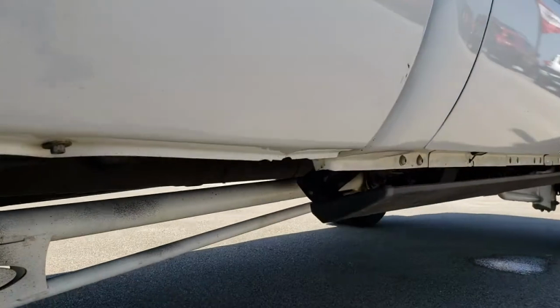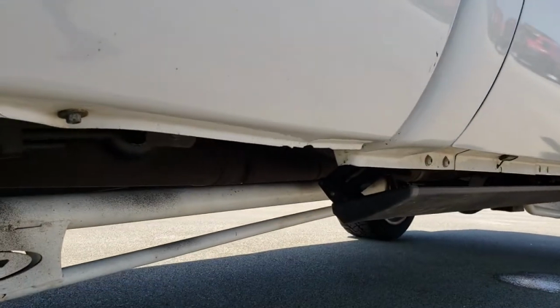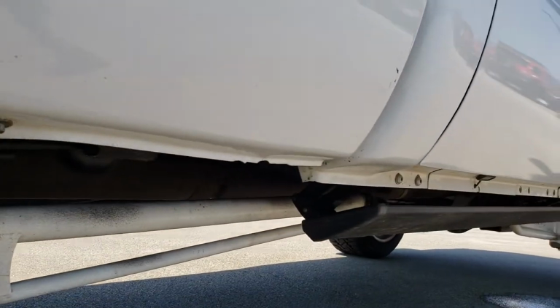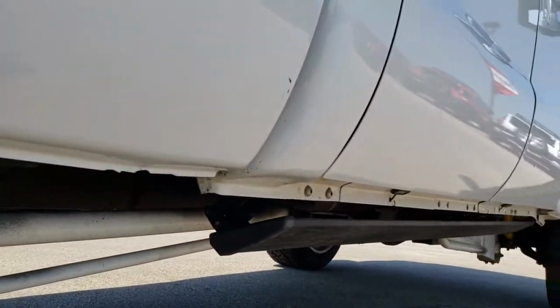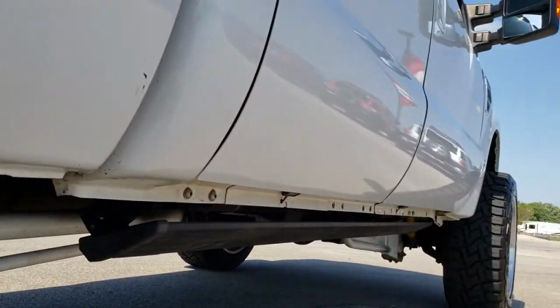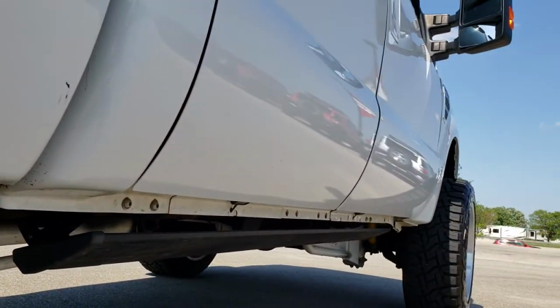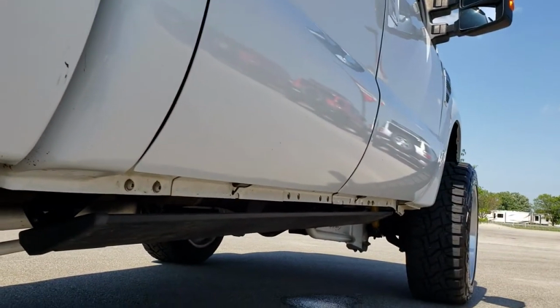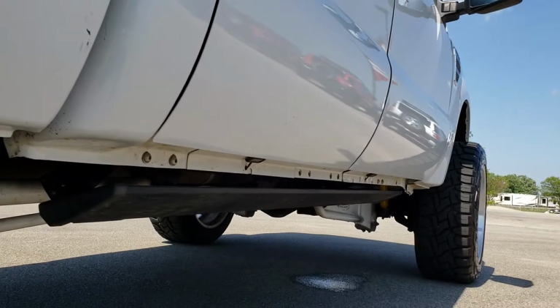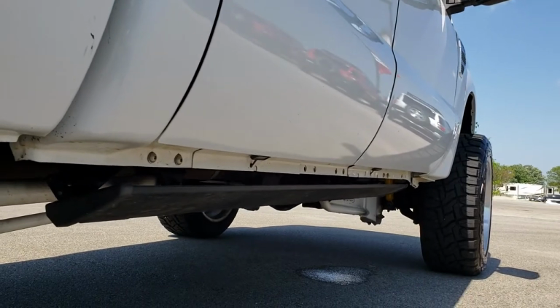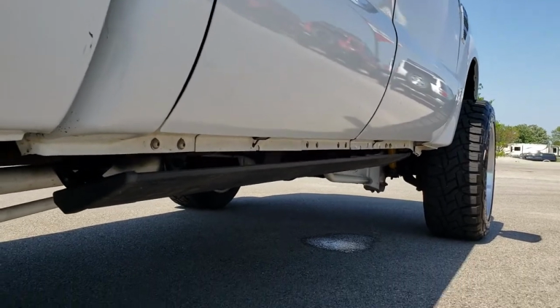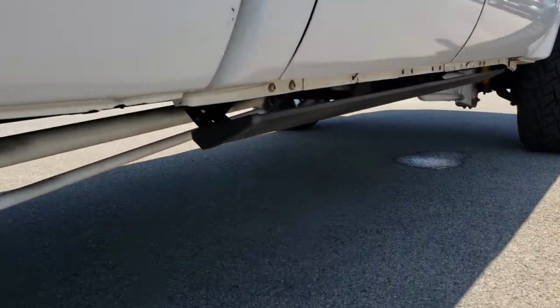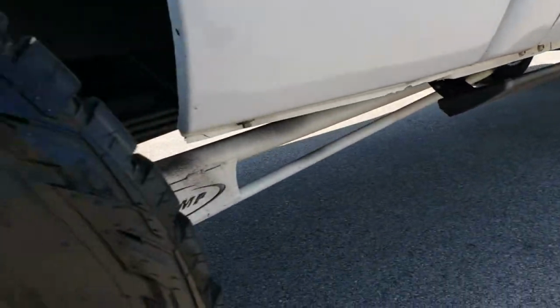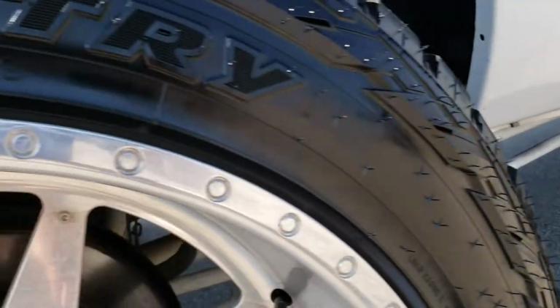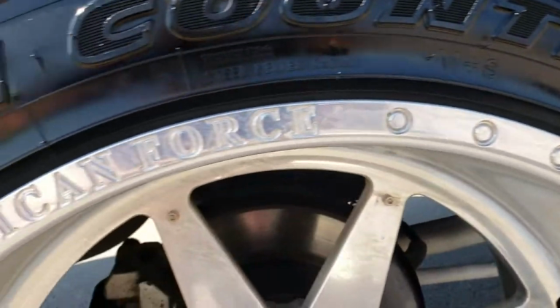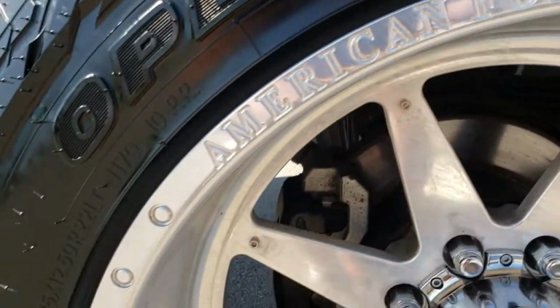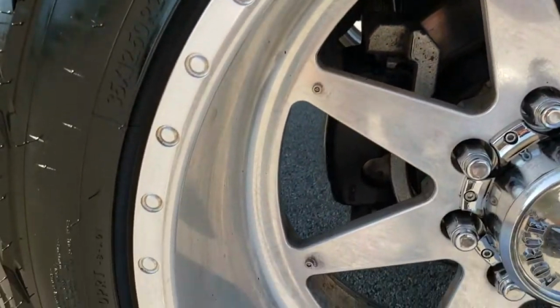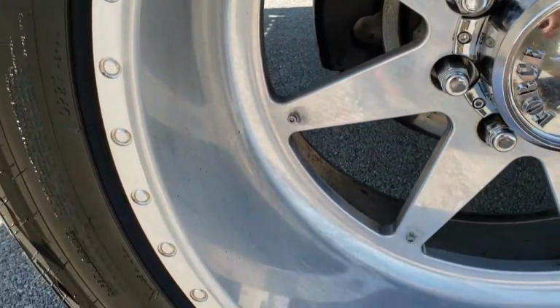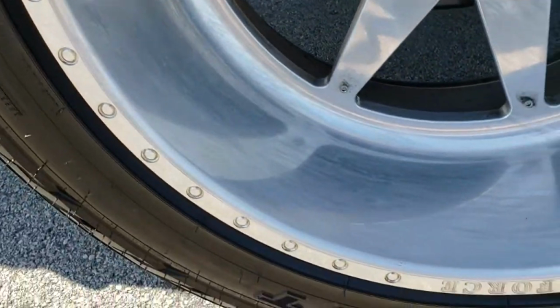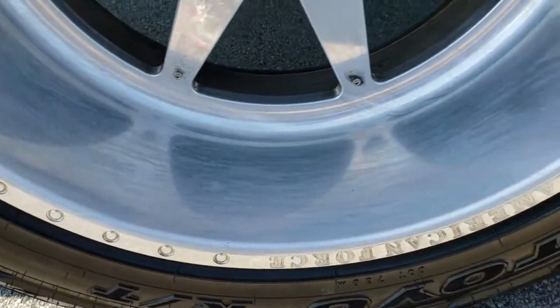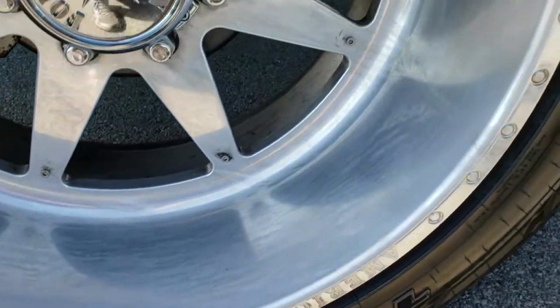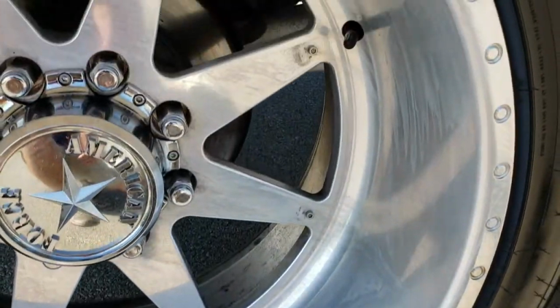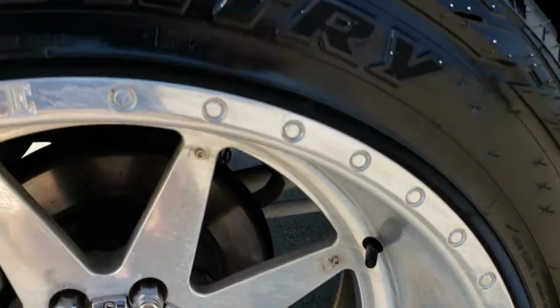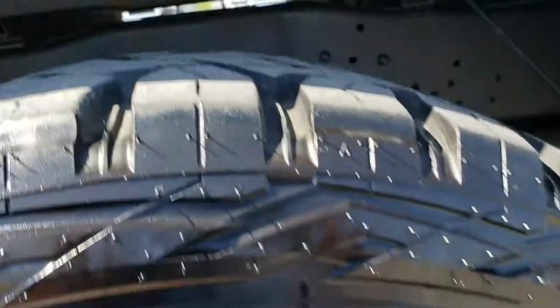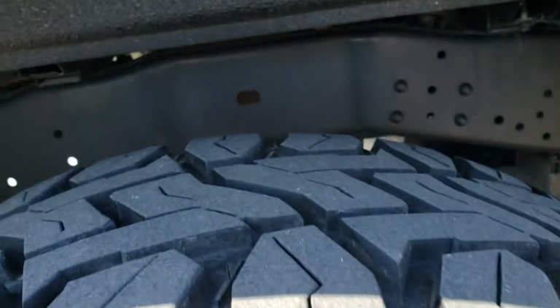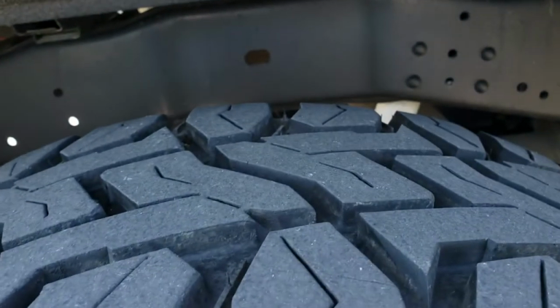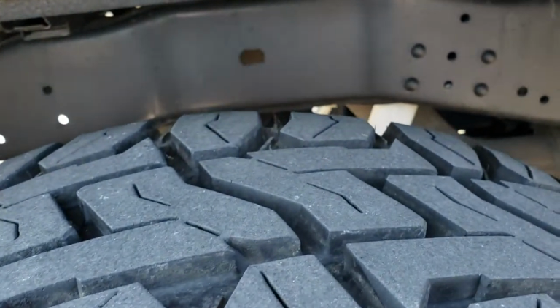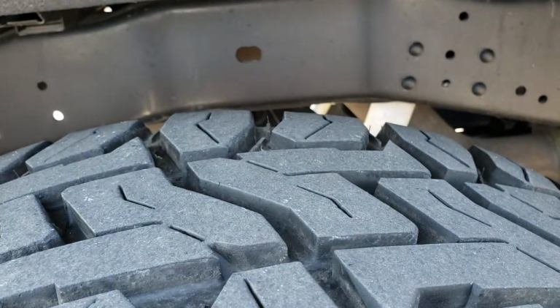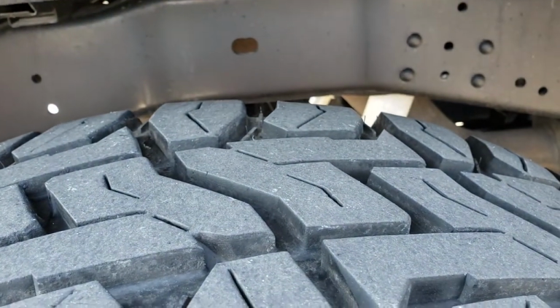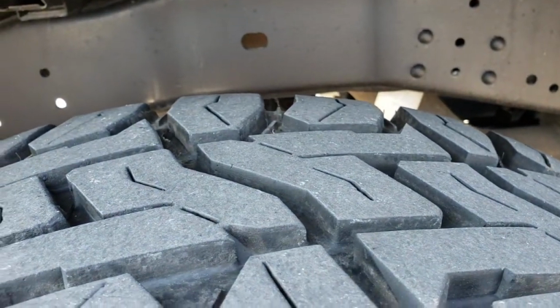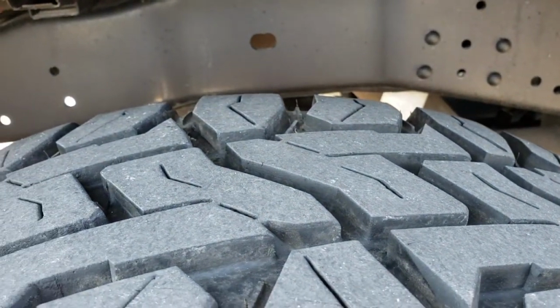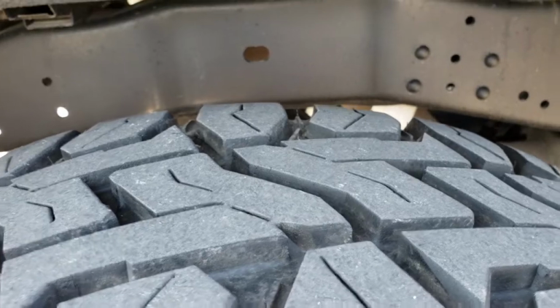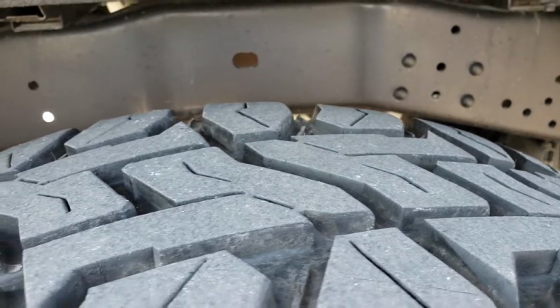On this side the lower rockers look really good. You can see it does have the power fold-out step bars. The back rim is in nice condition as well — no scuffs or scrapes — and these back tires have just as much tread as the front tires.